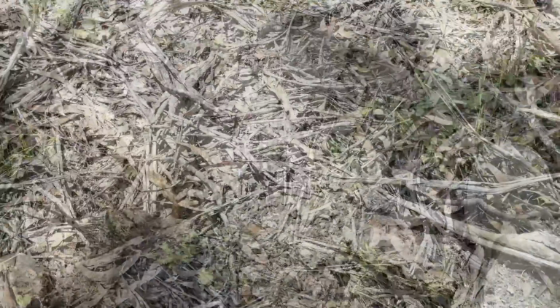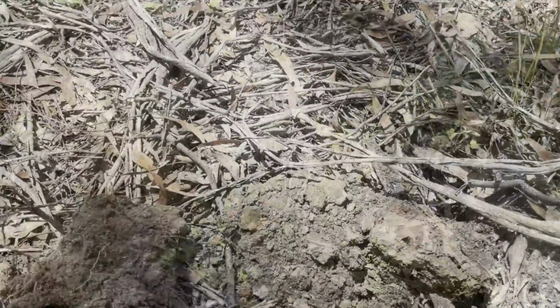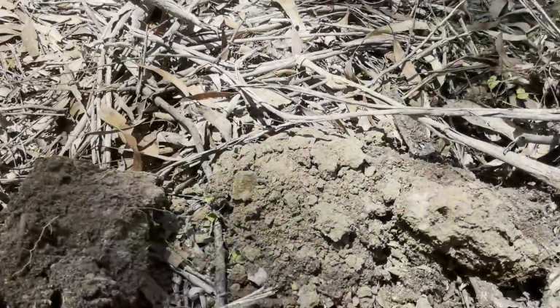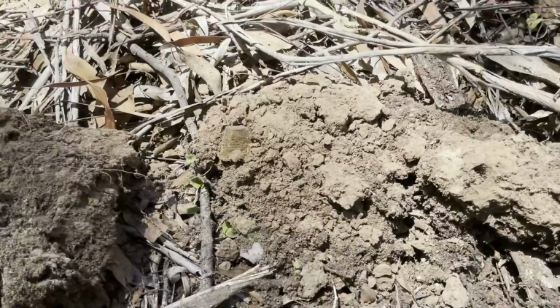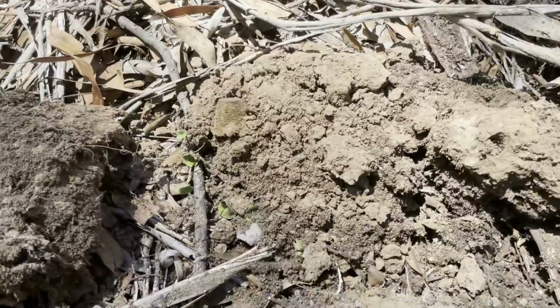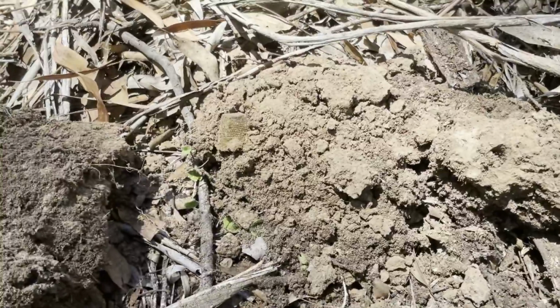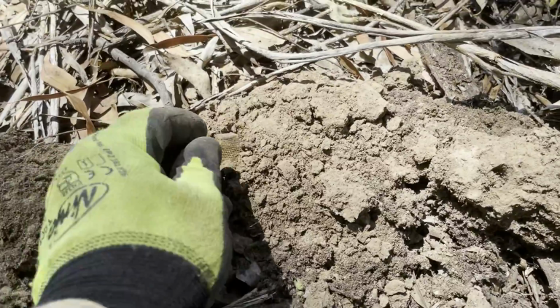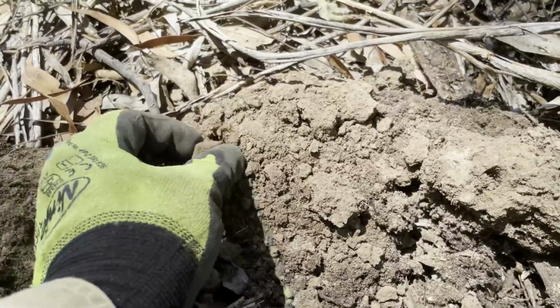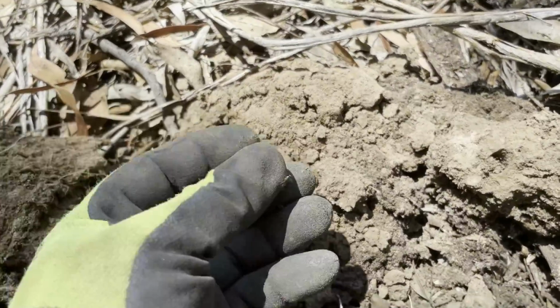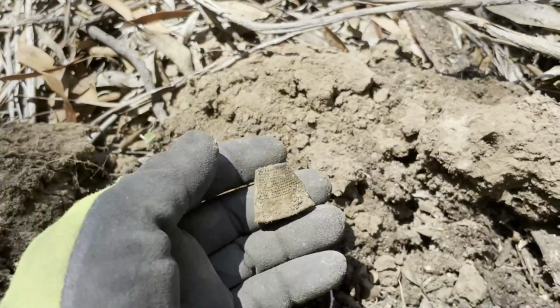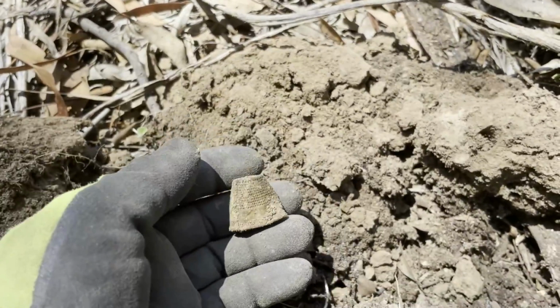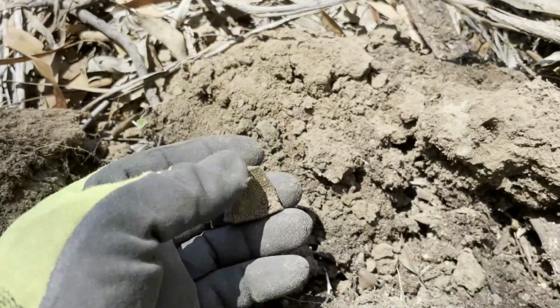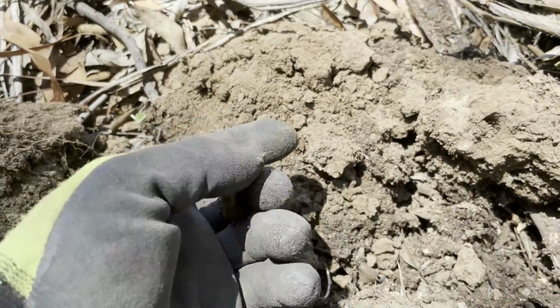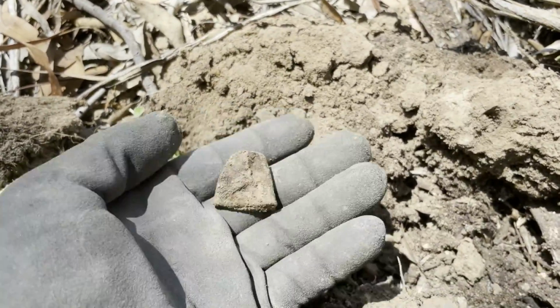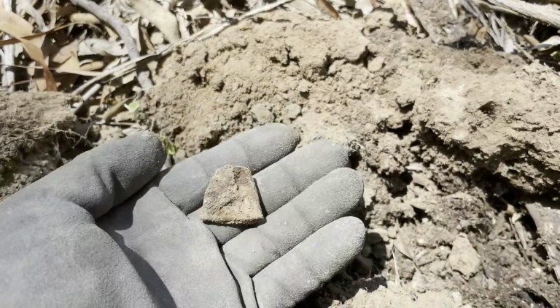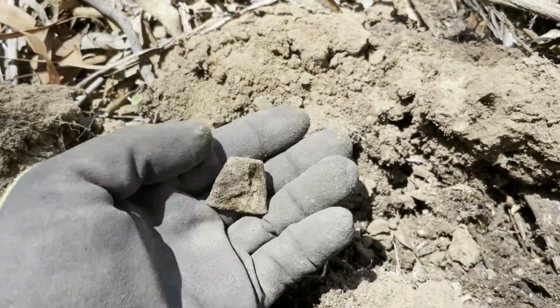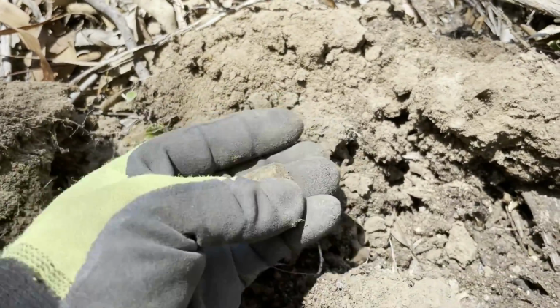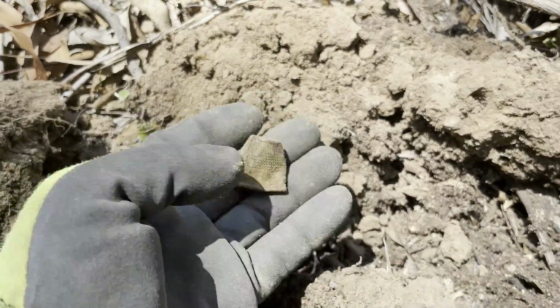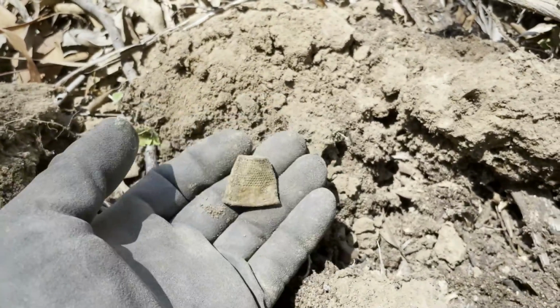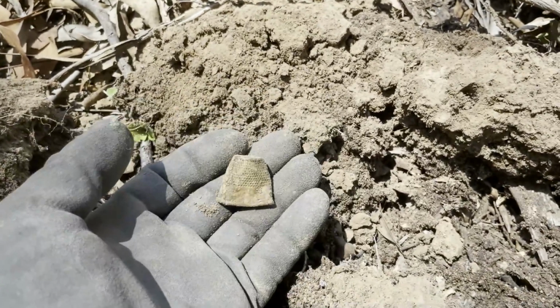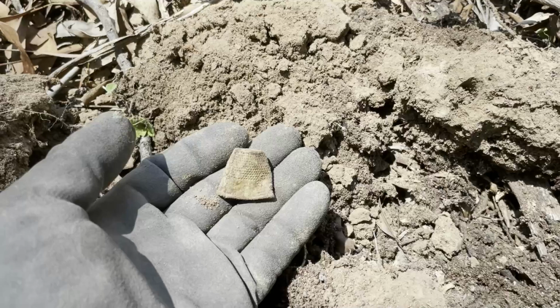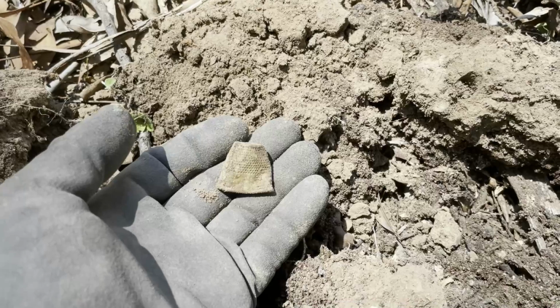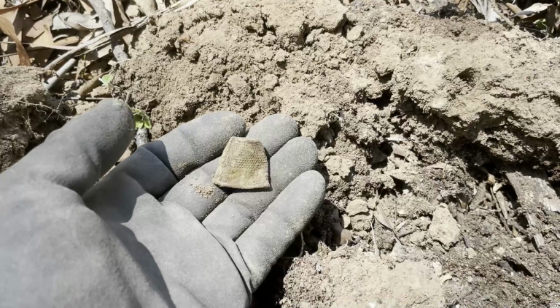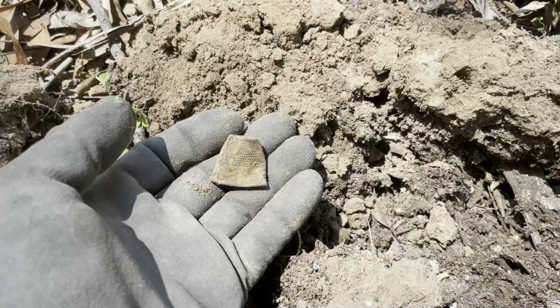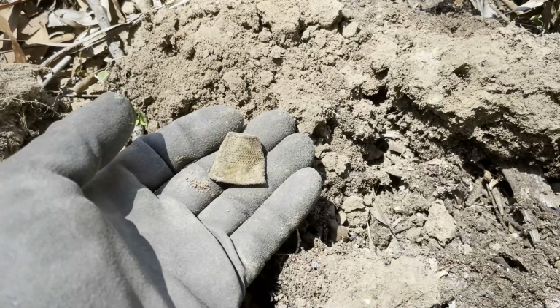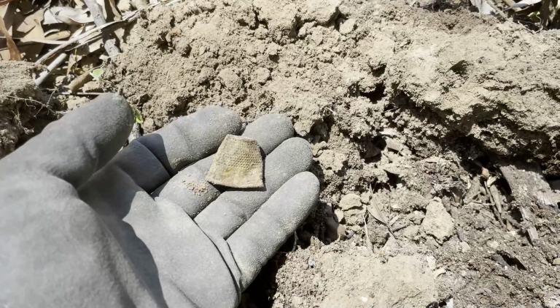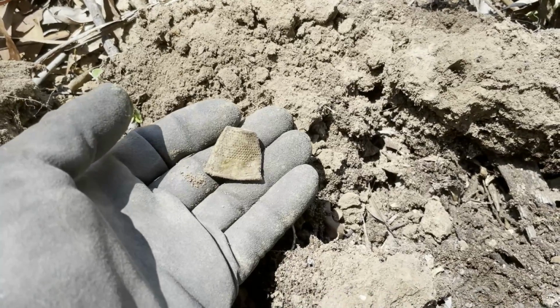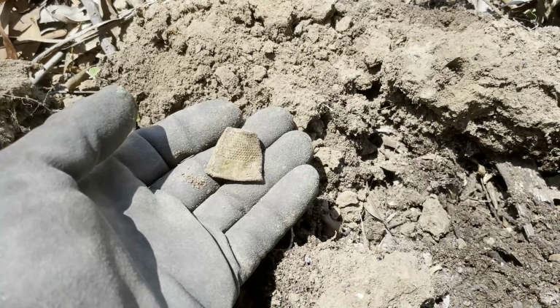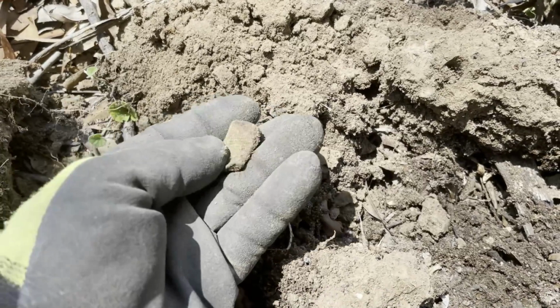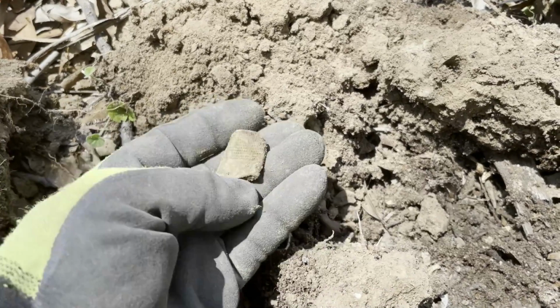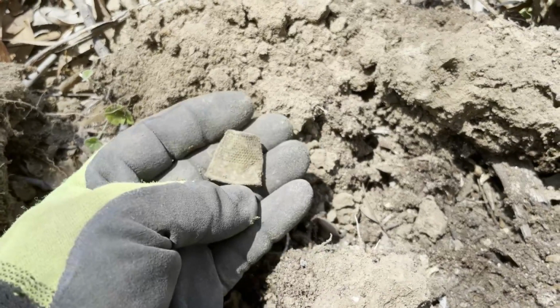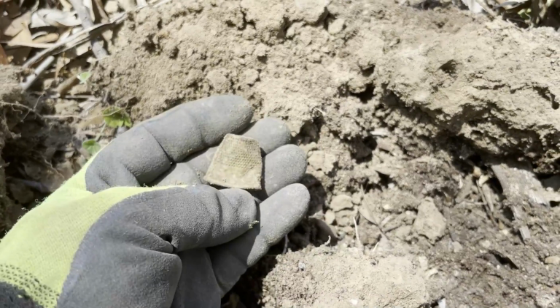Really turning into one of those days. A thimble! I have not found a thimble in months.